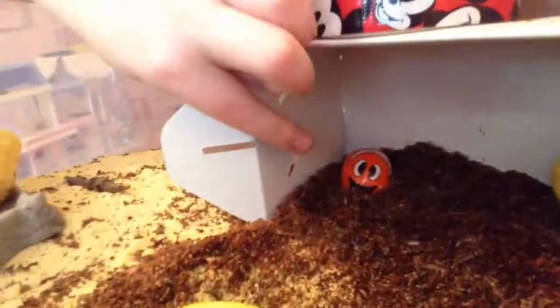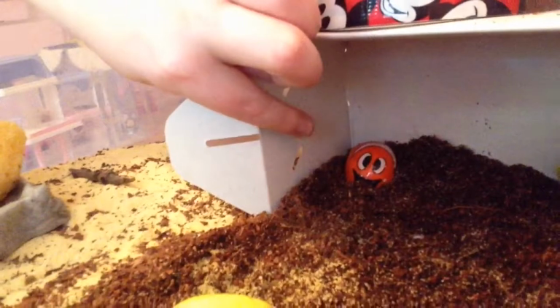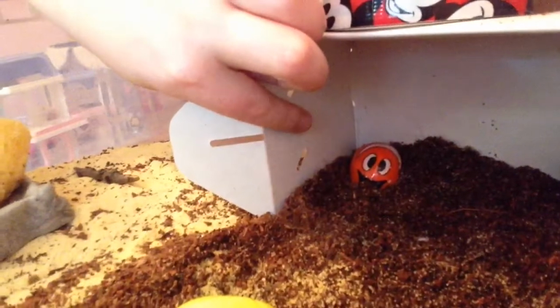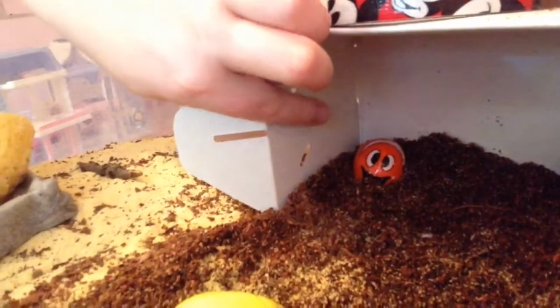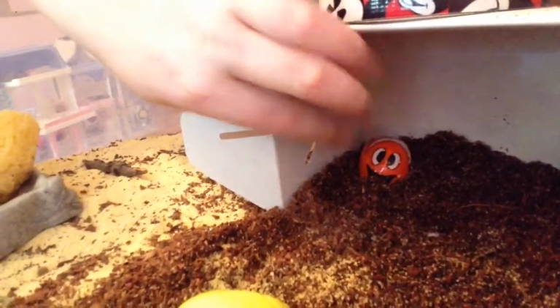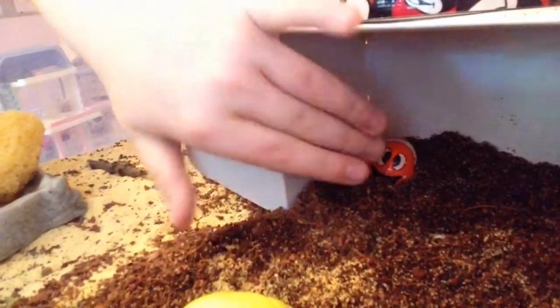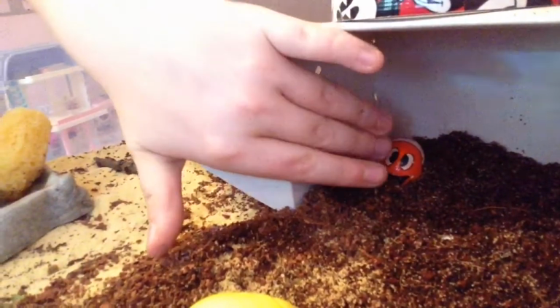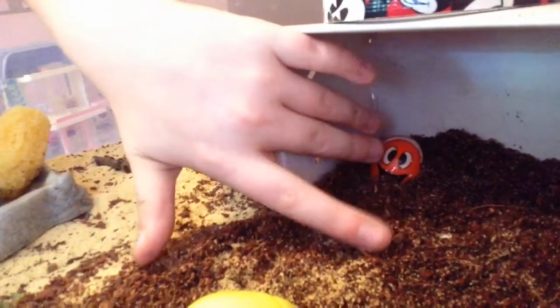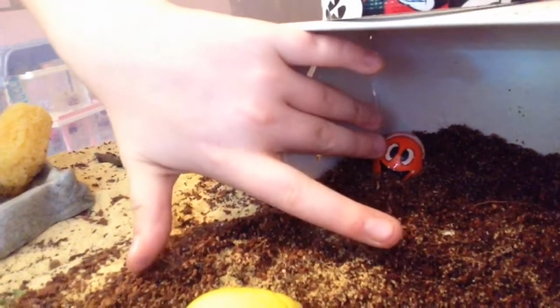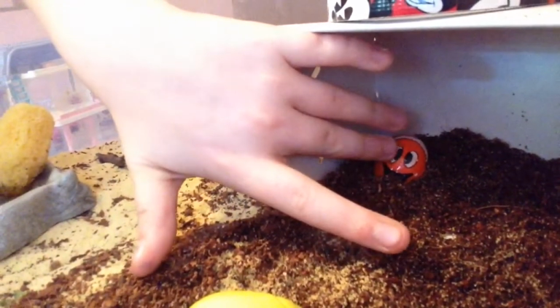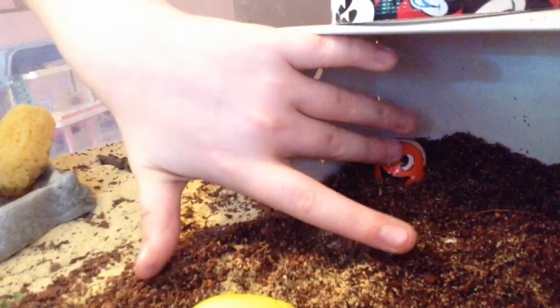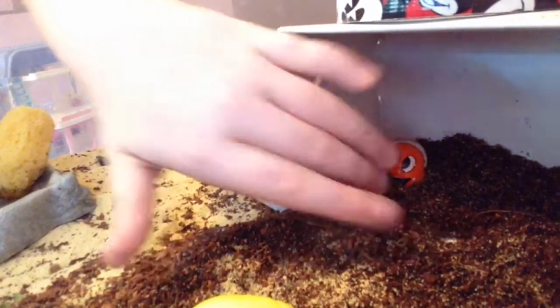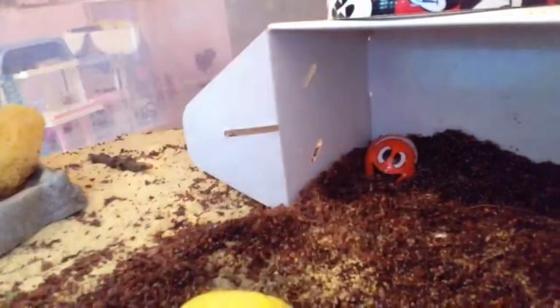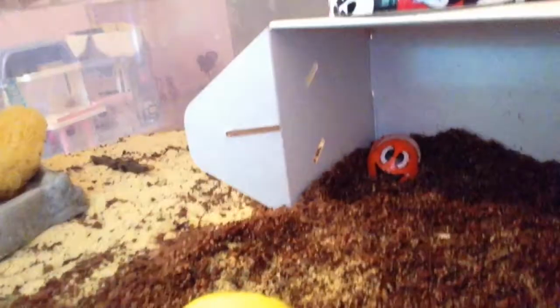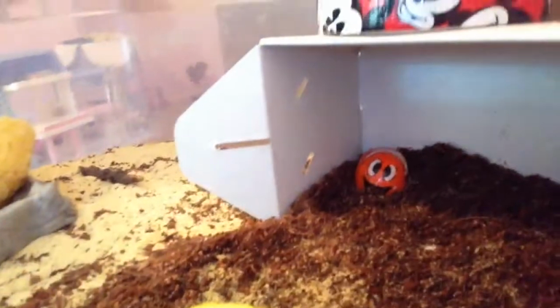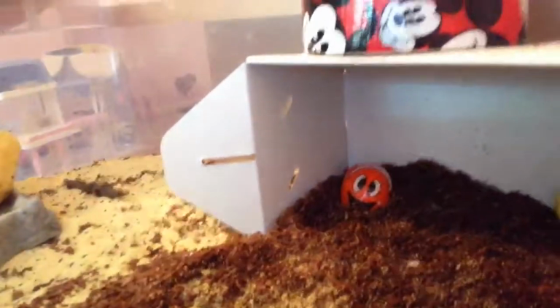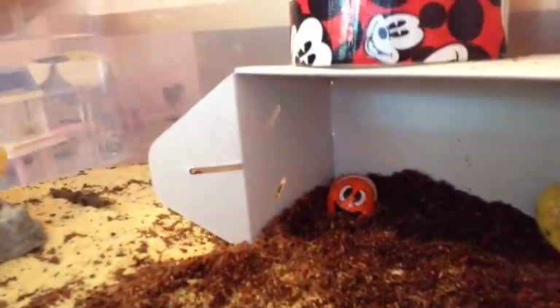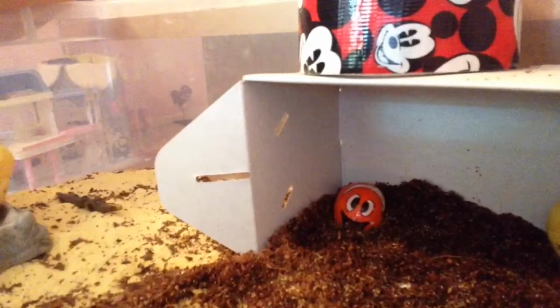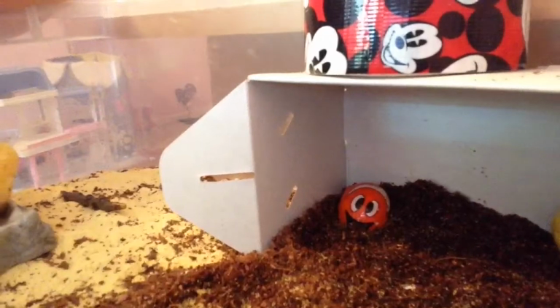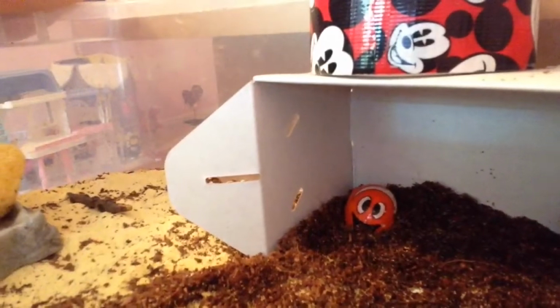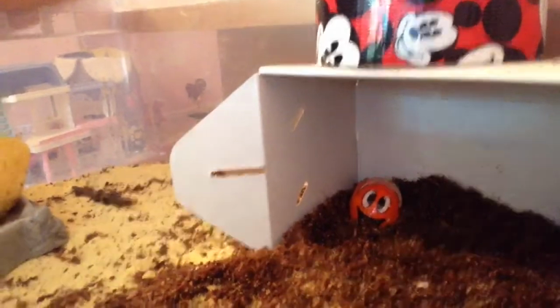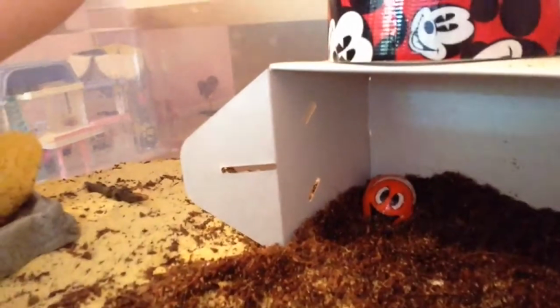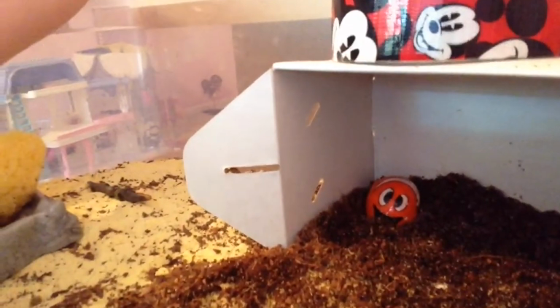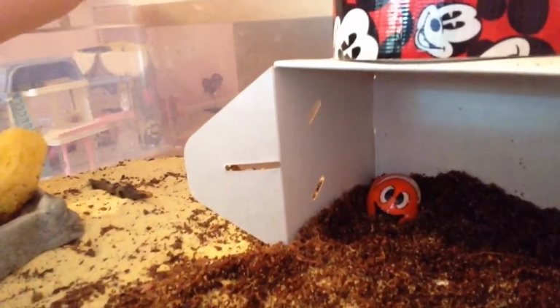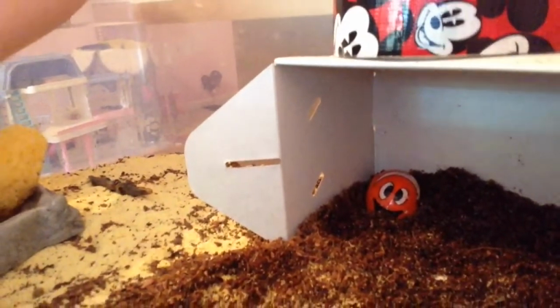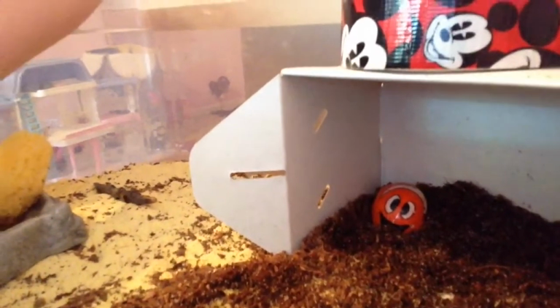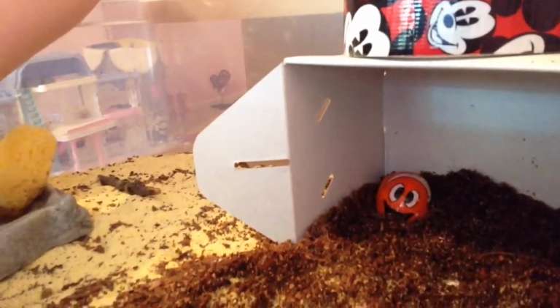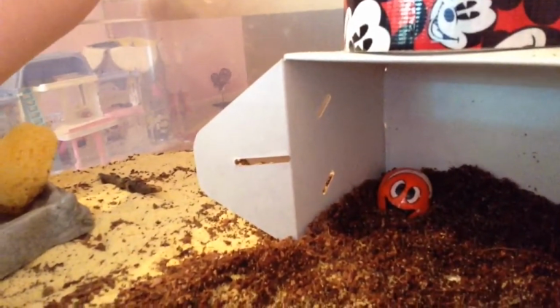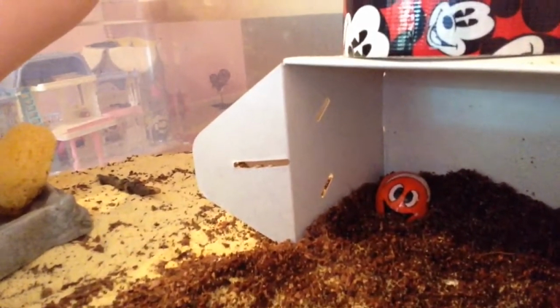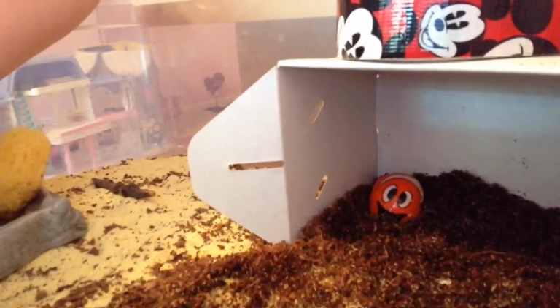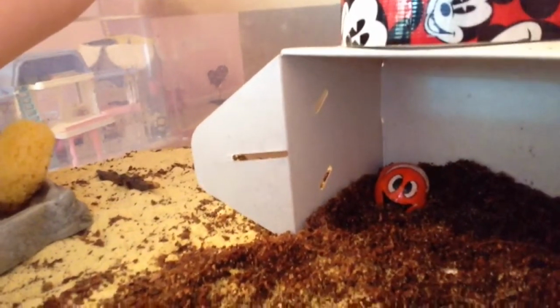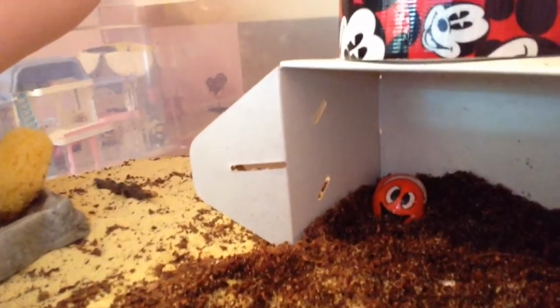This little shell right here used to be my old hammer crab's shell, but she sadly passed away.